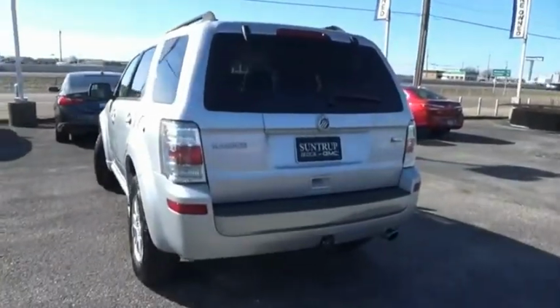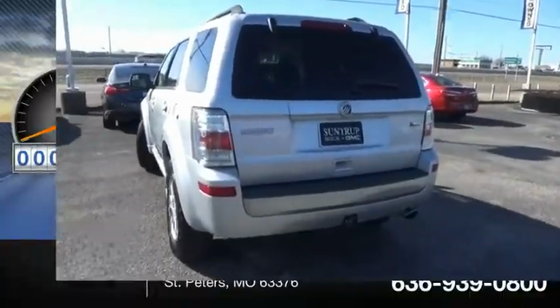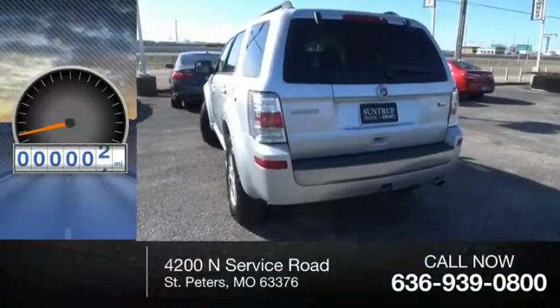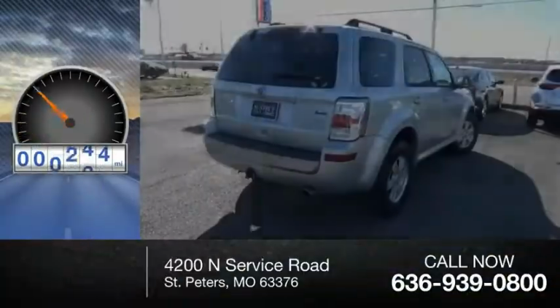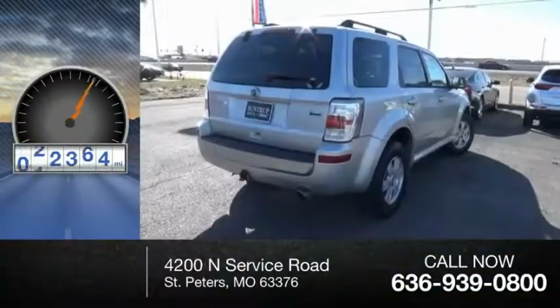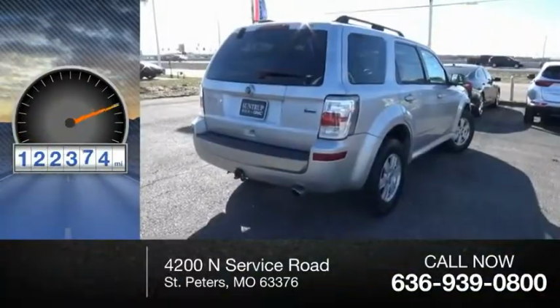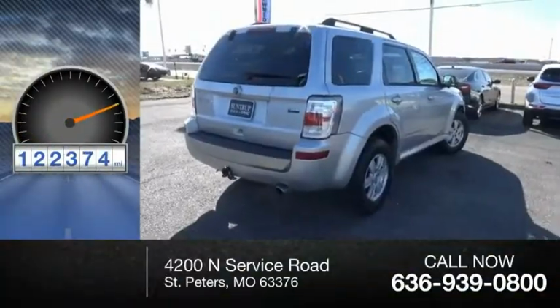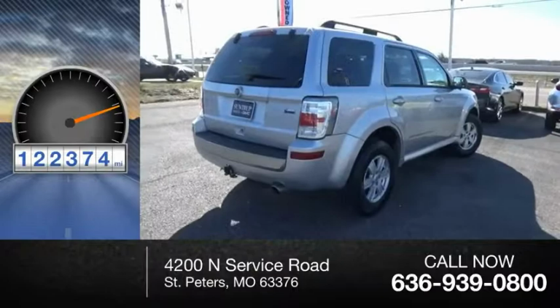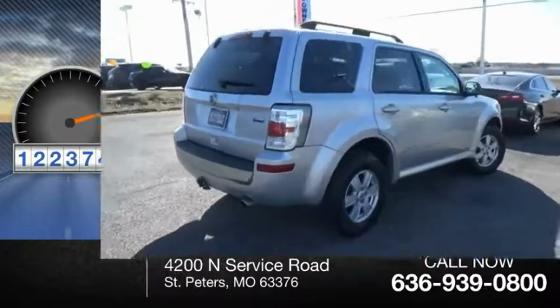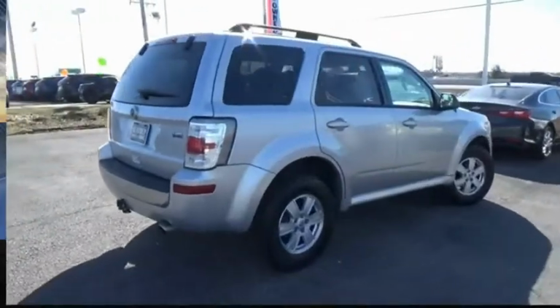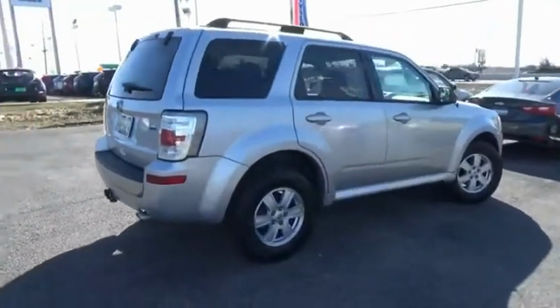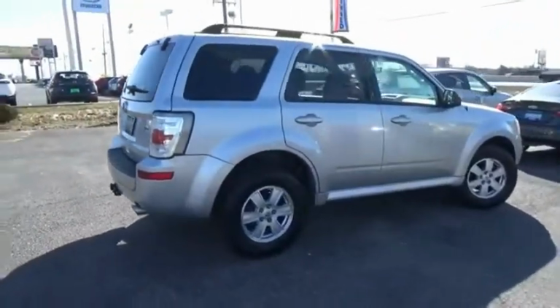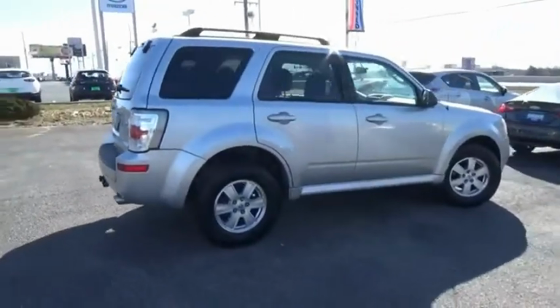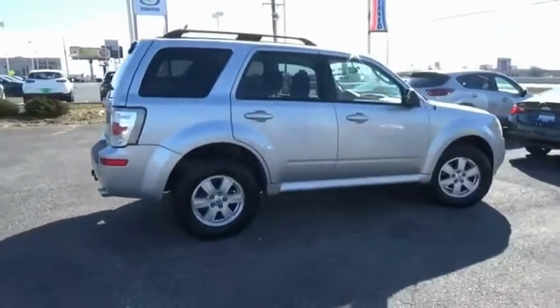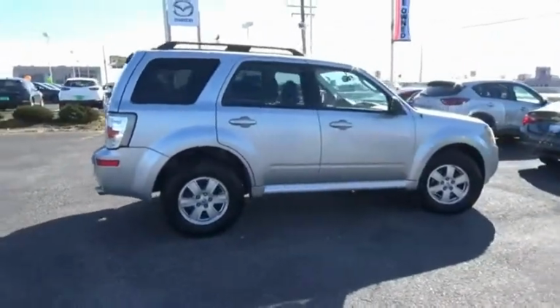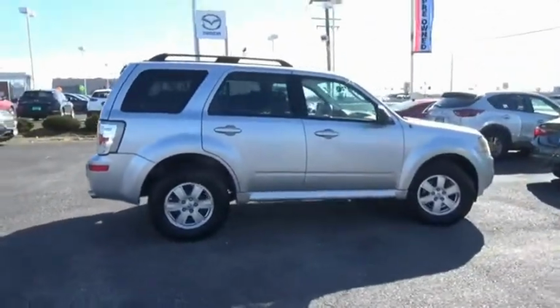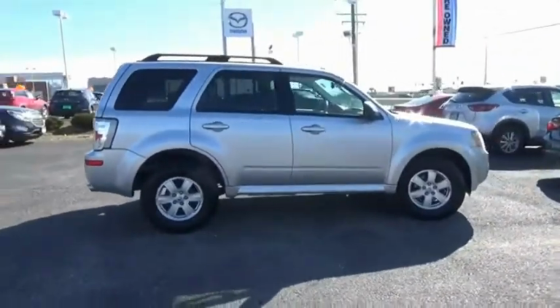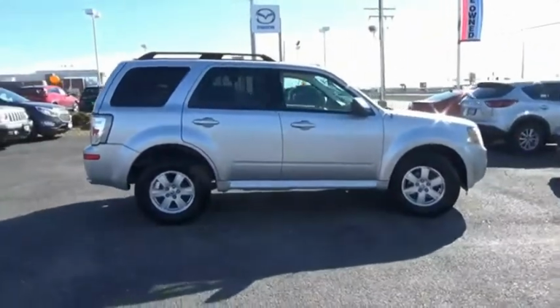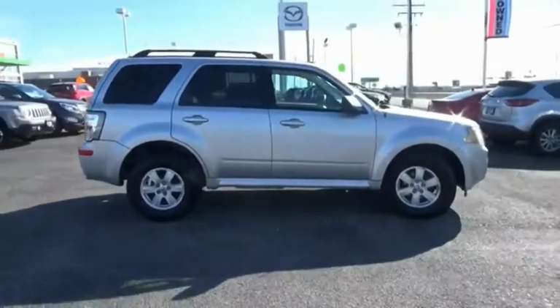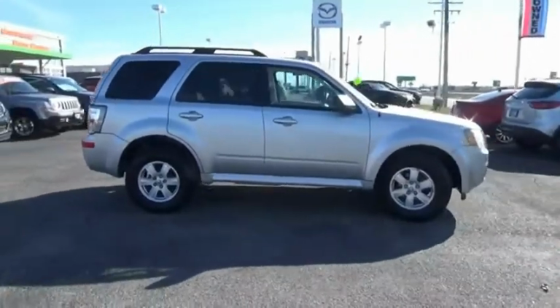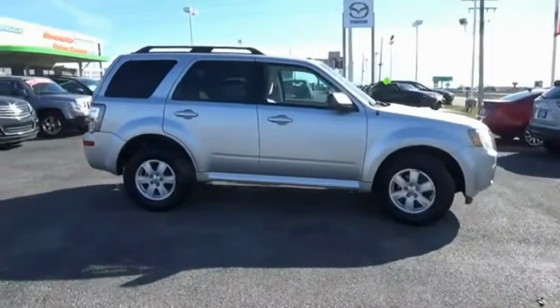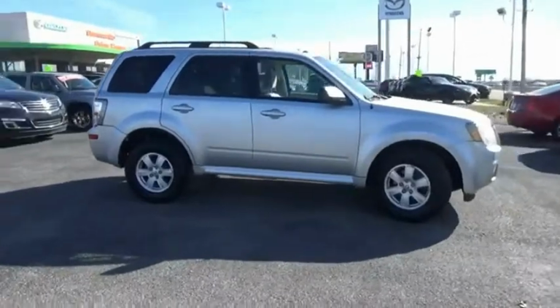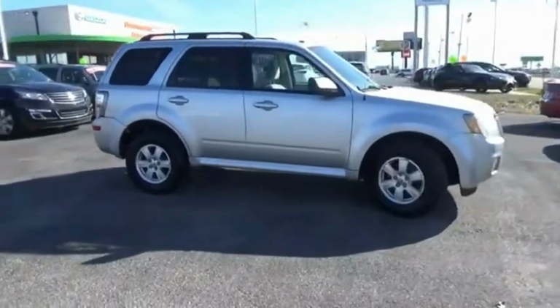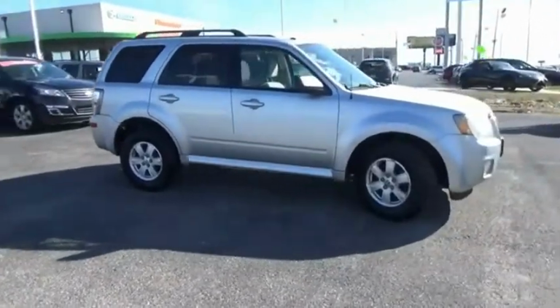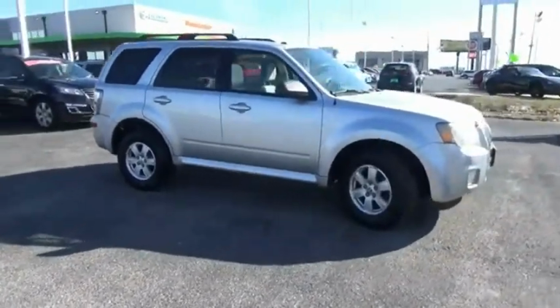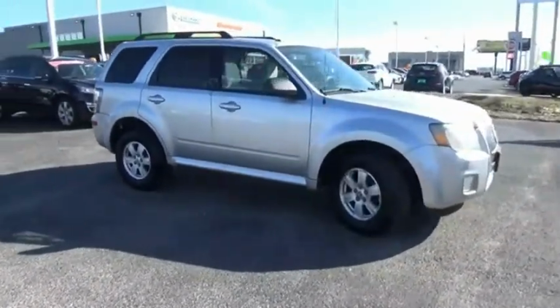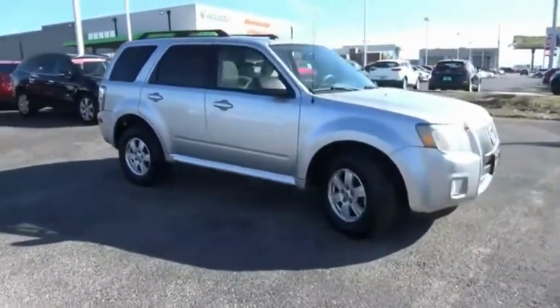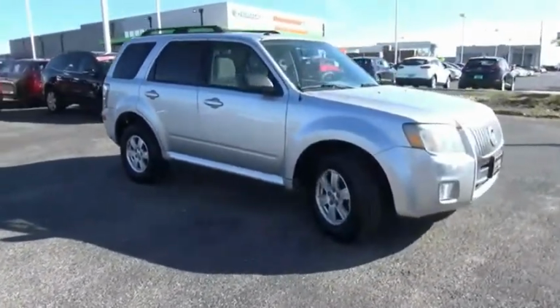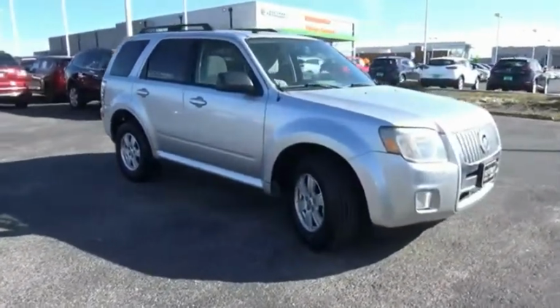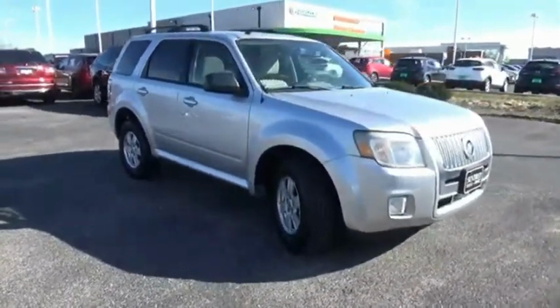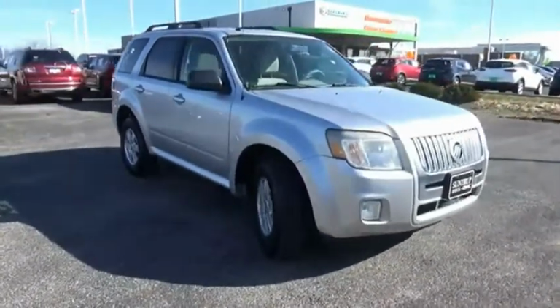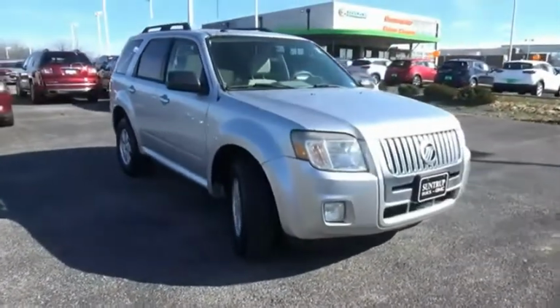This vehicle has less than 125,000 miles. Room for five passengers, tight responsive handling, six standard airbags, and savvy functionality are all part of the stylish and powerful Mariner.